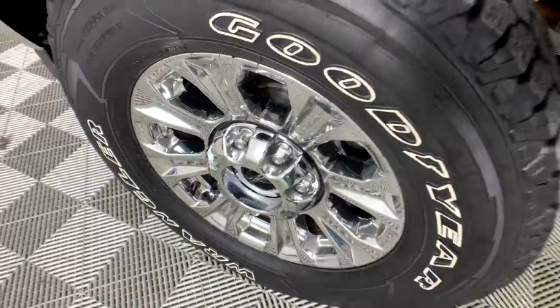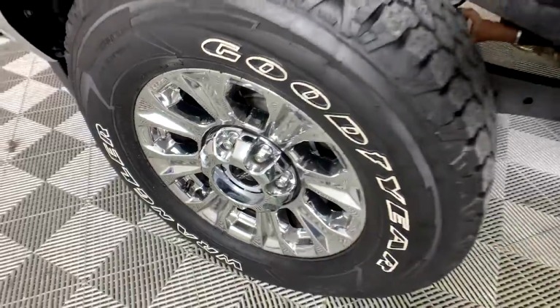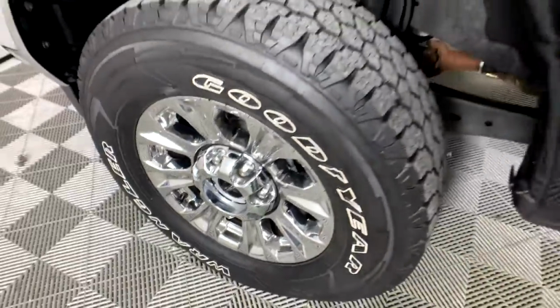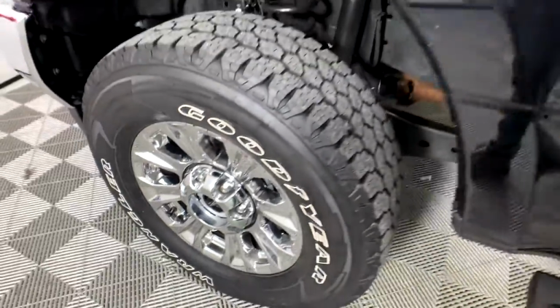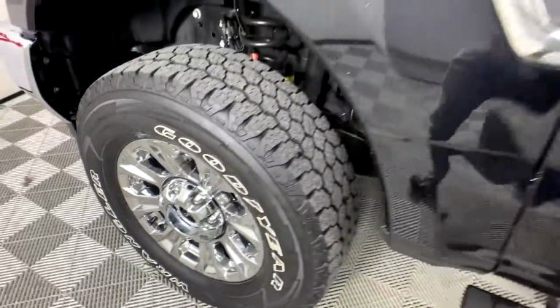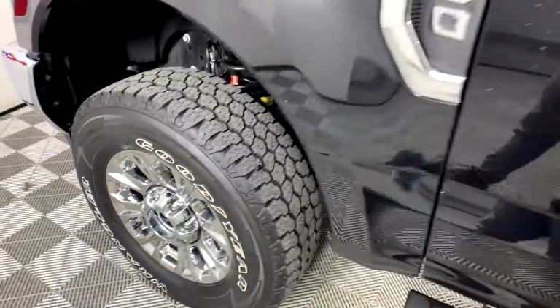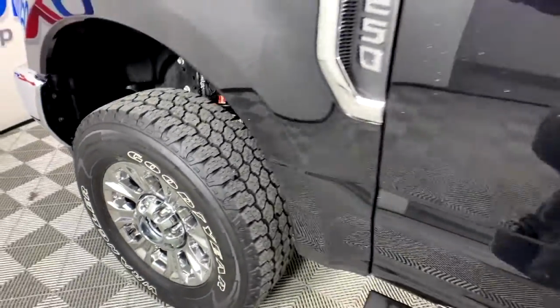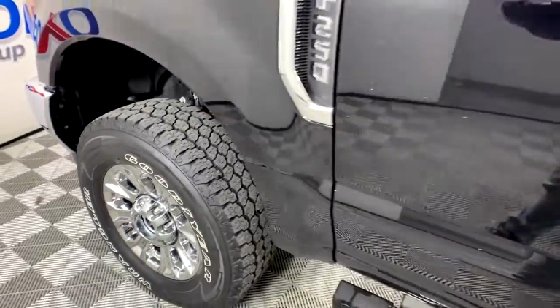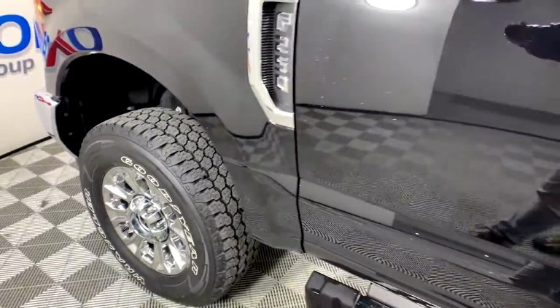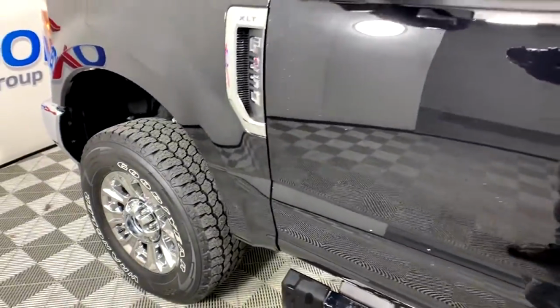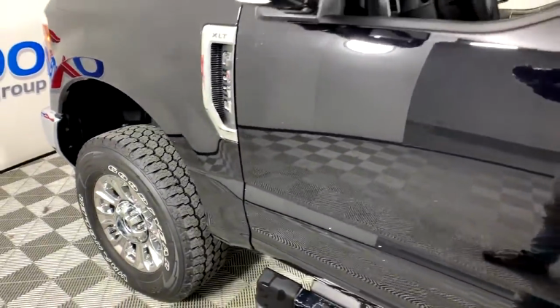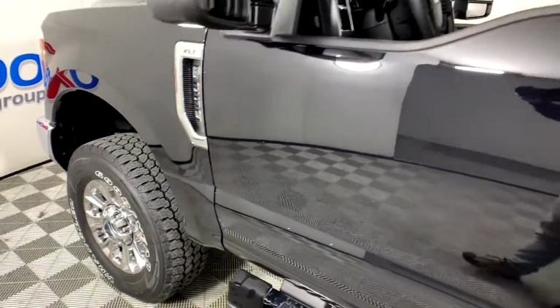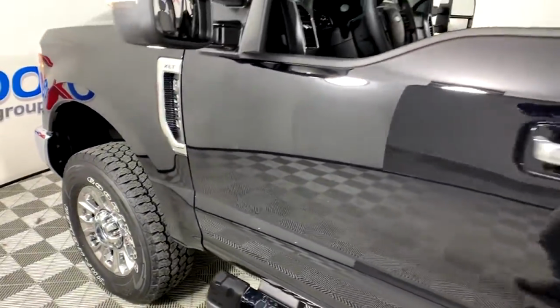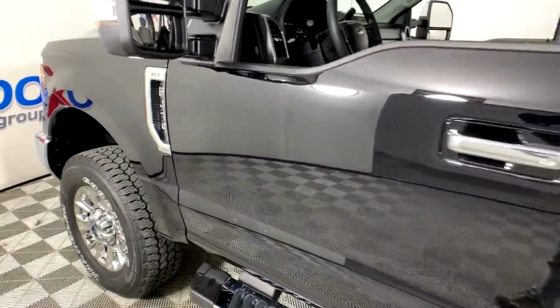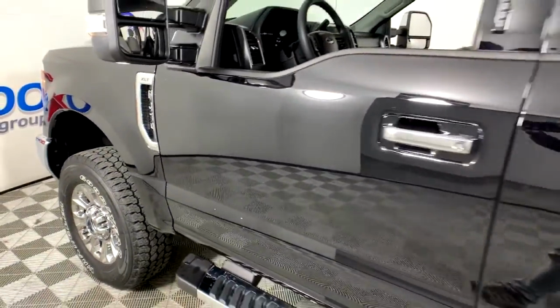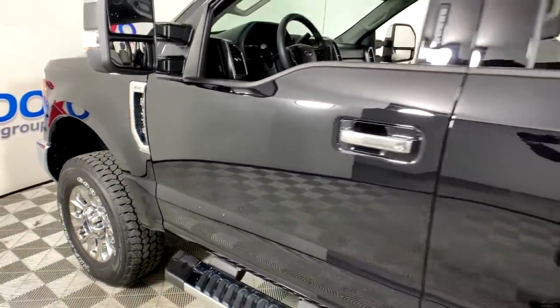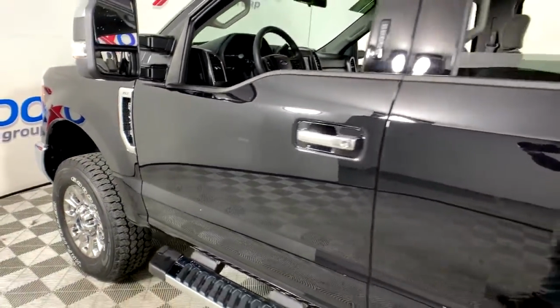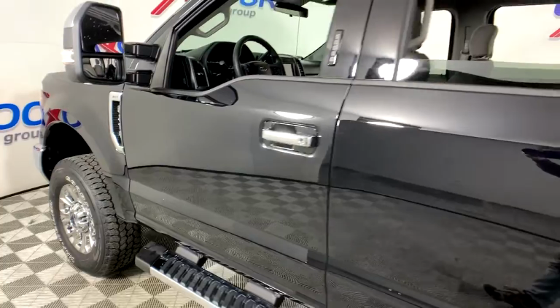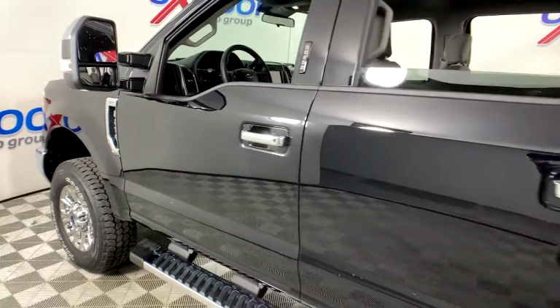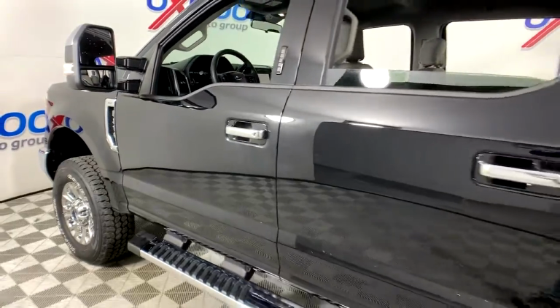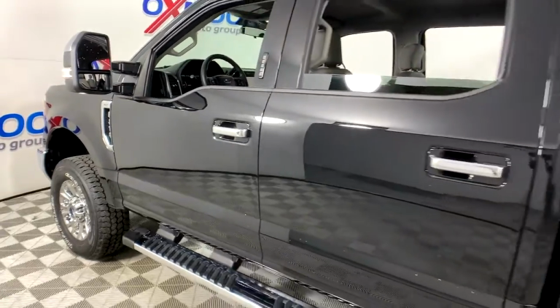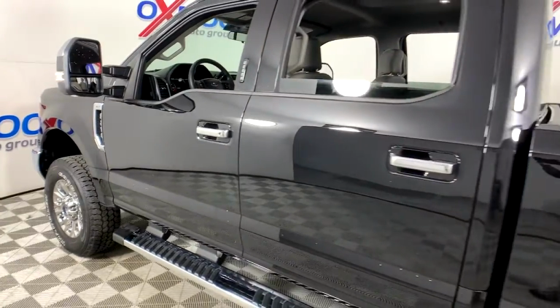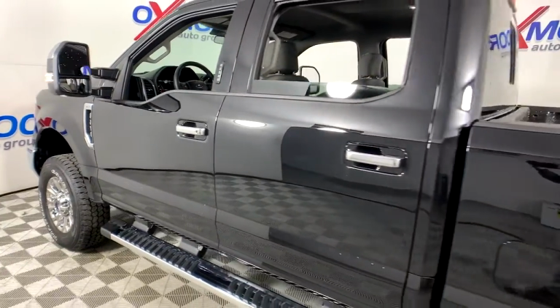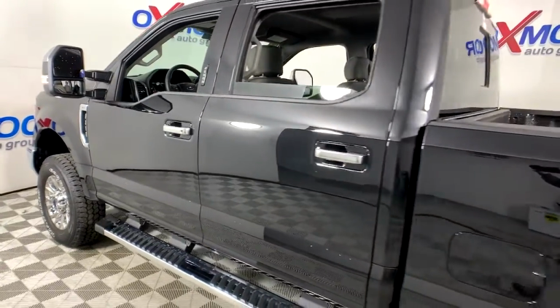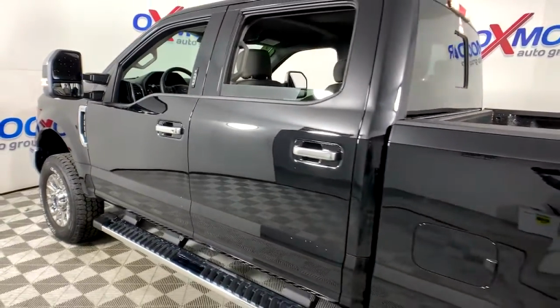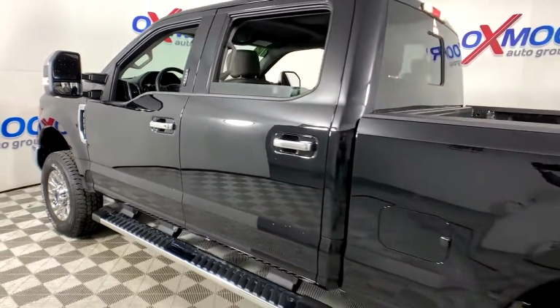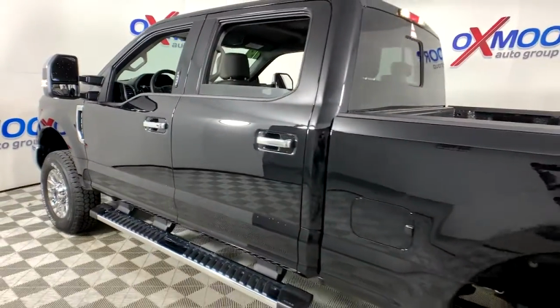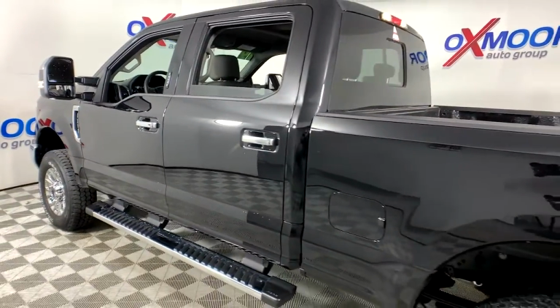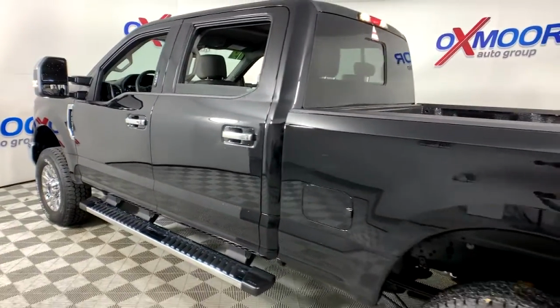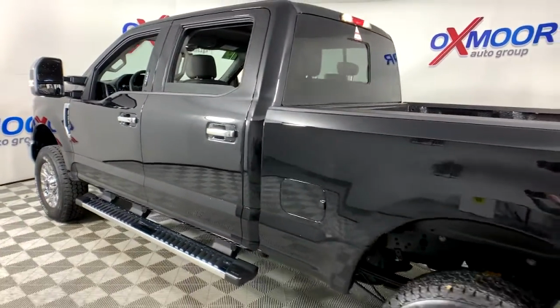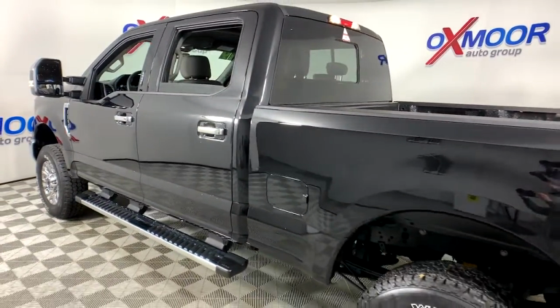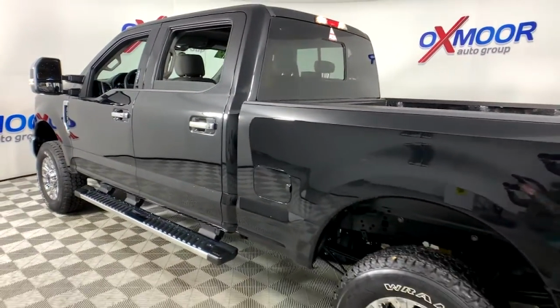Take a moment to check out the 2019 Ford F-250. With less than 20,000 miles on the odometer, this vehicle provides excellent value.